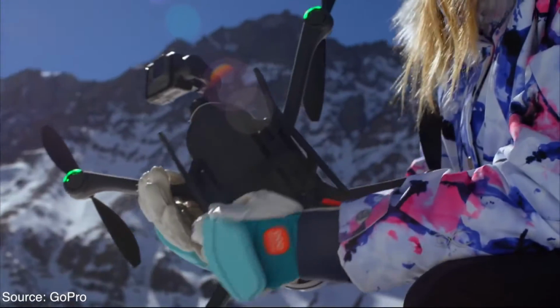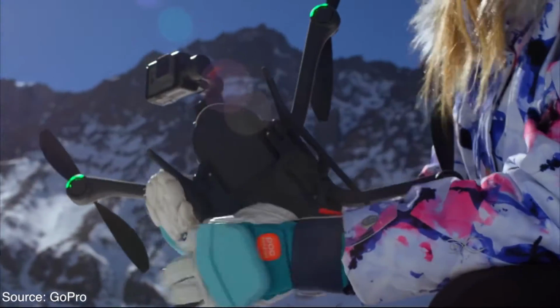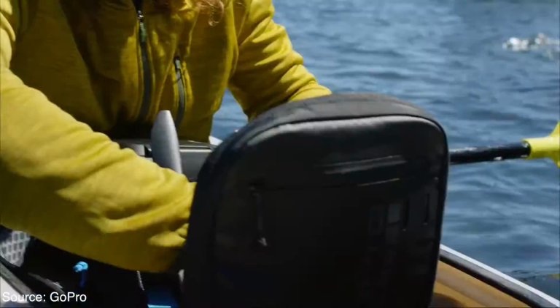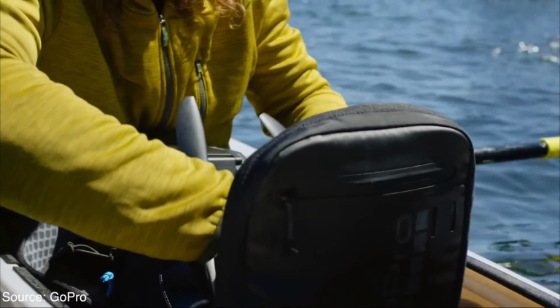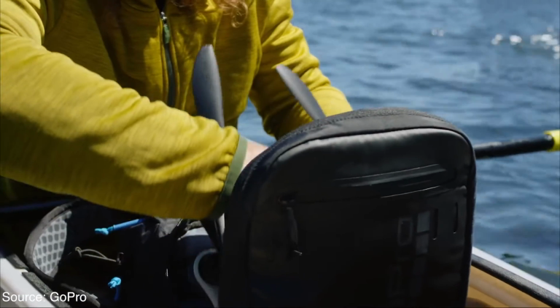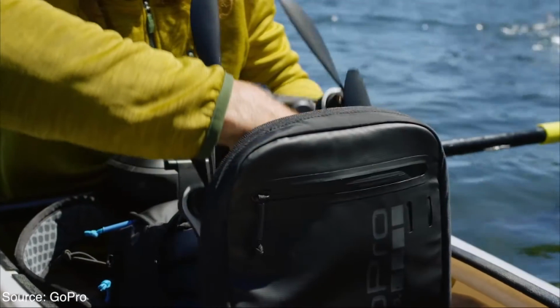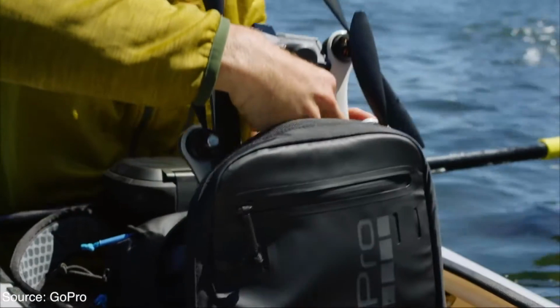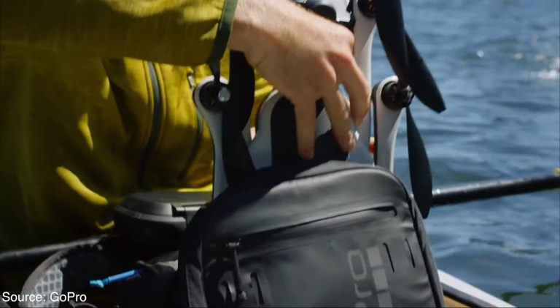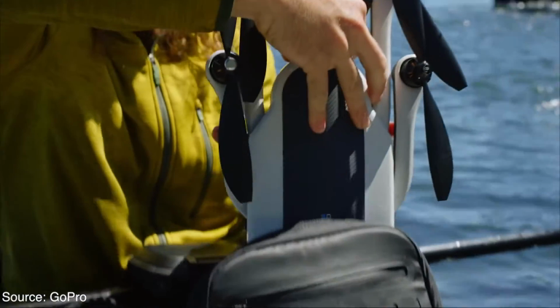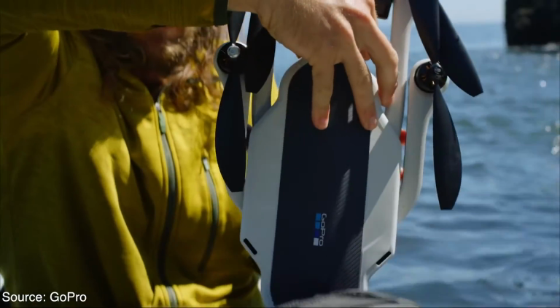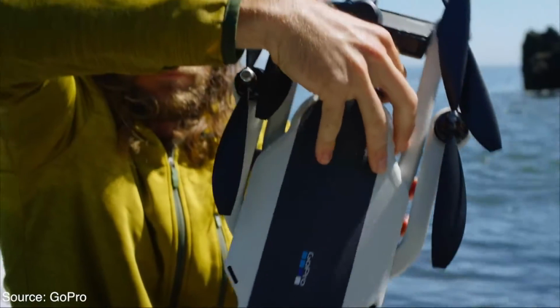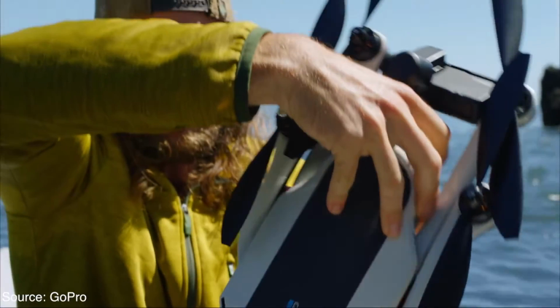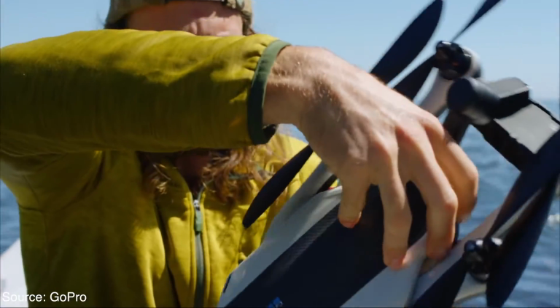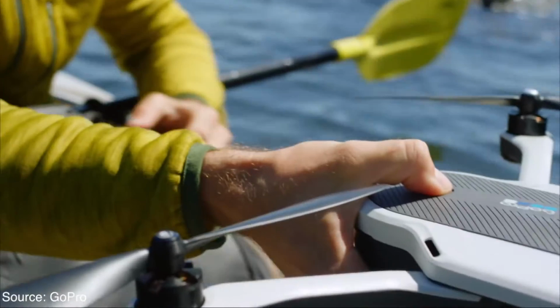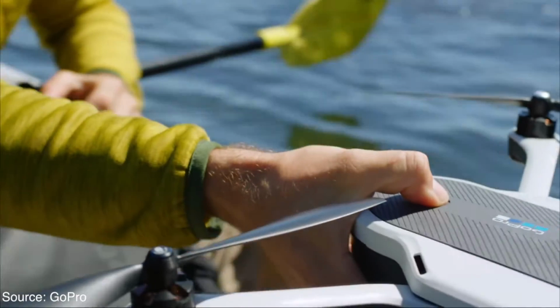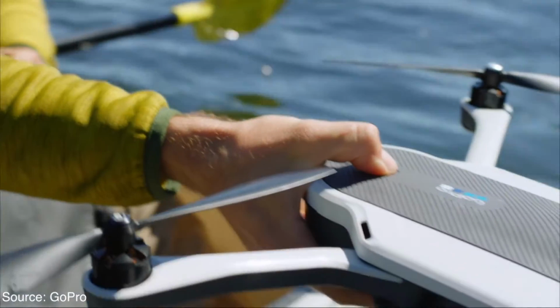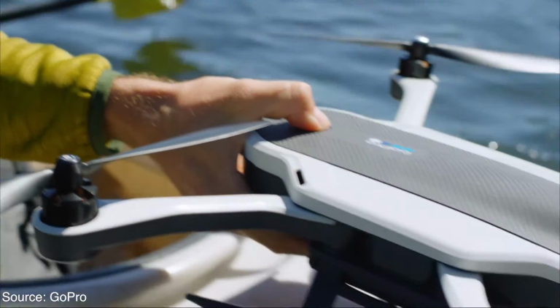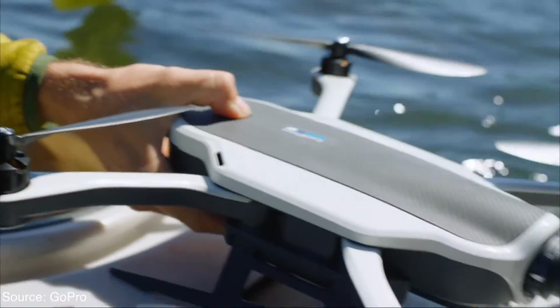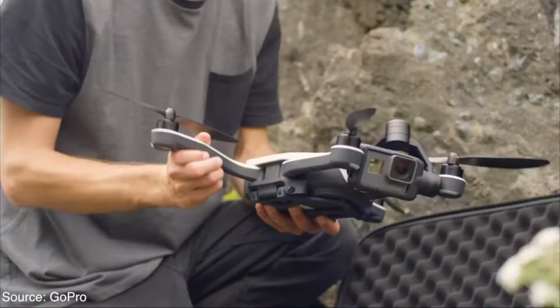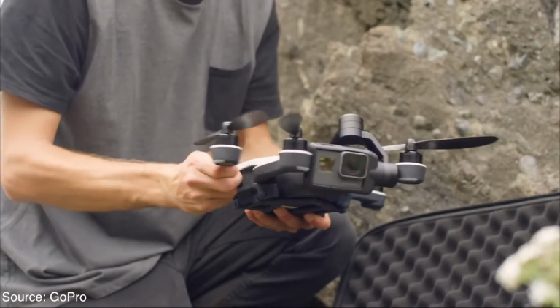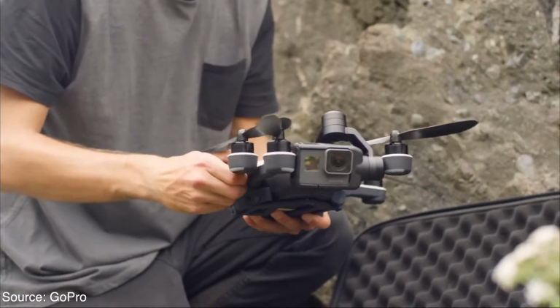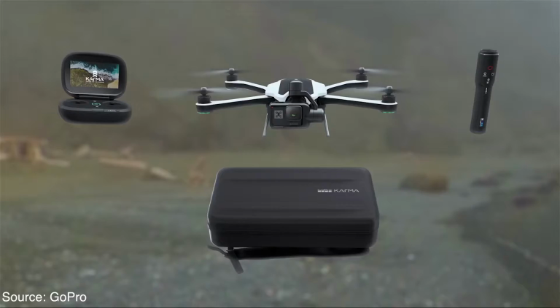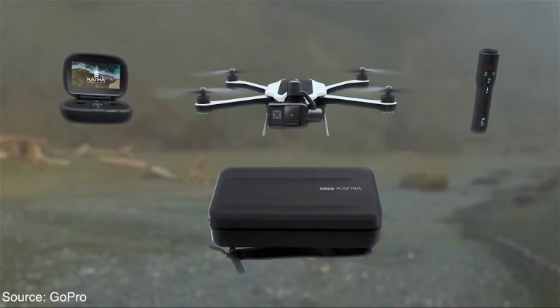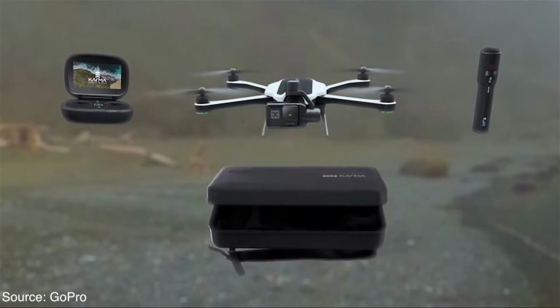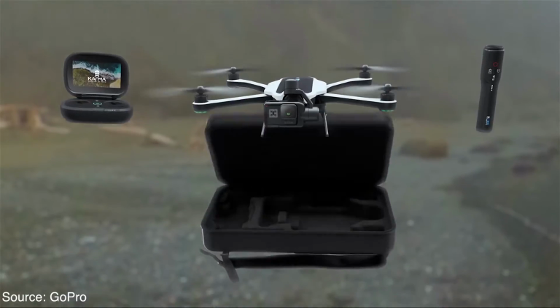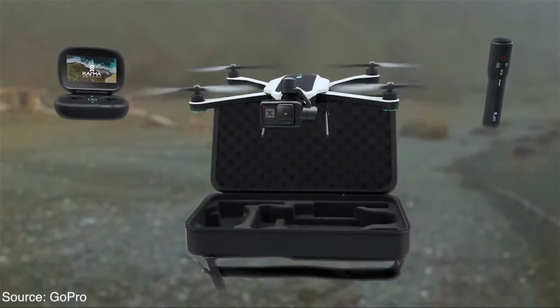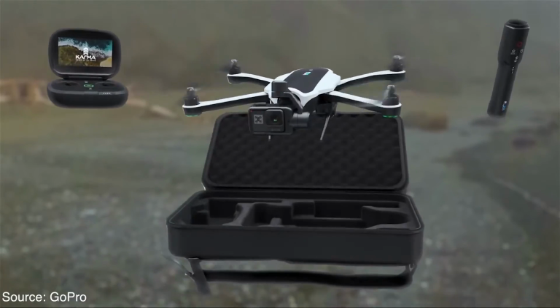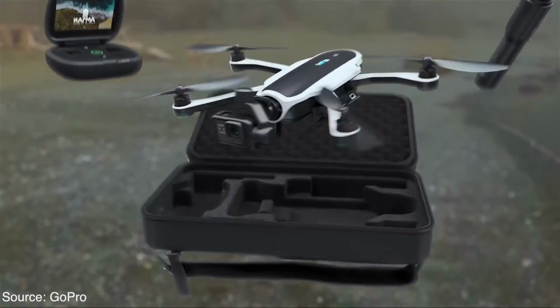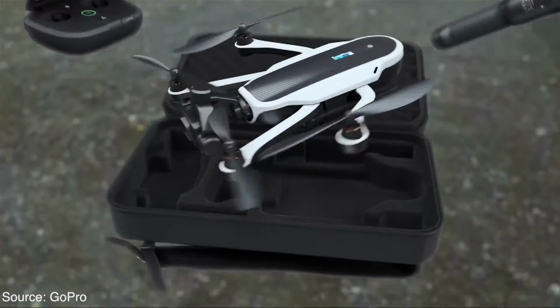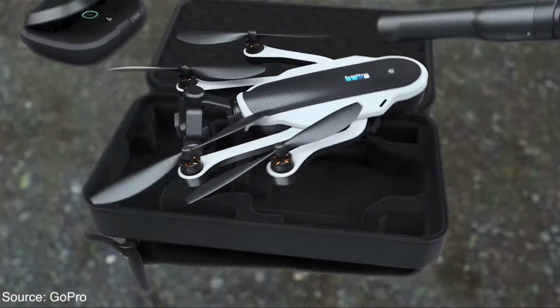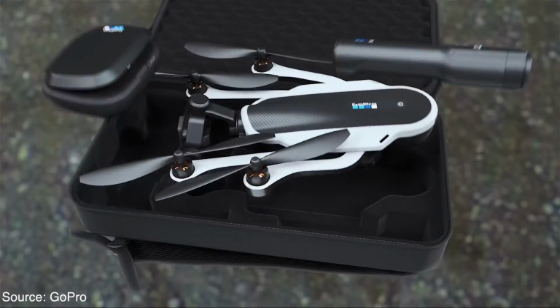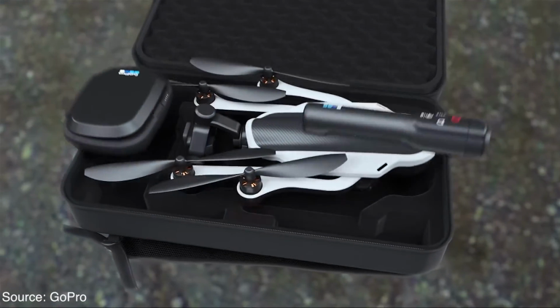The drone features a foldable design for easy storage and carrying, which is pretty handy. And the cool thing is GoPro also includes a small high-quality backpack with this drone for carrying around.